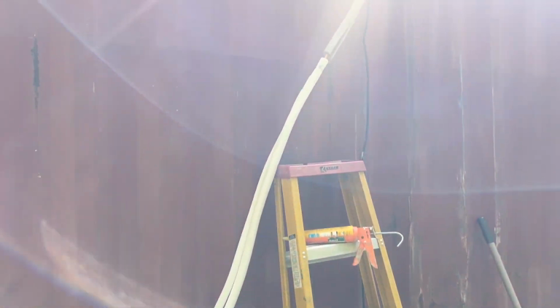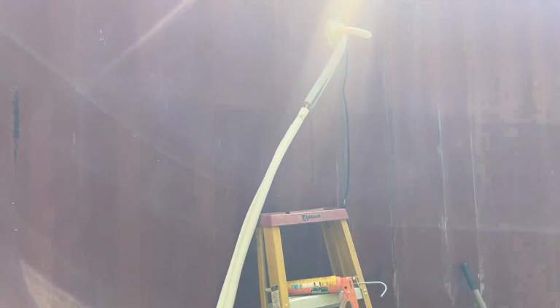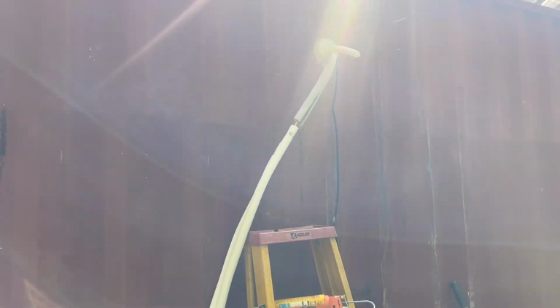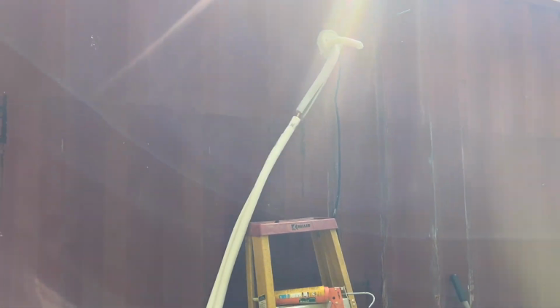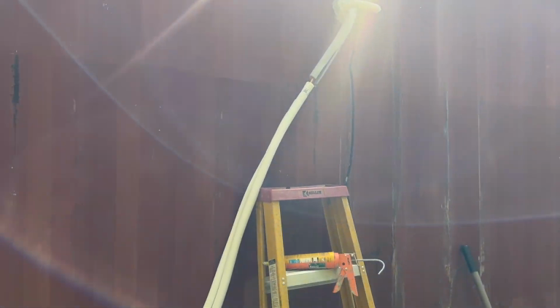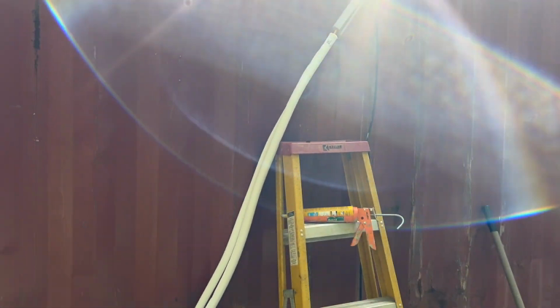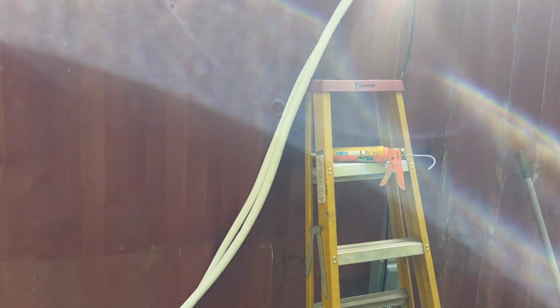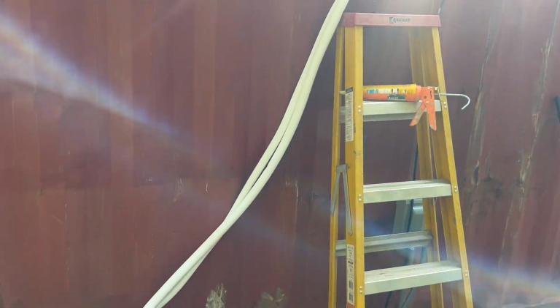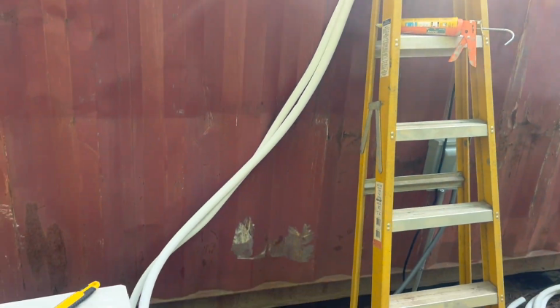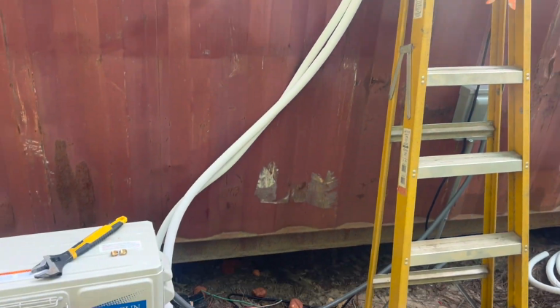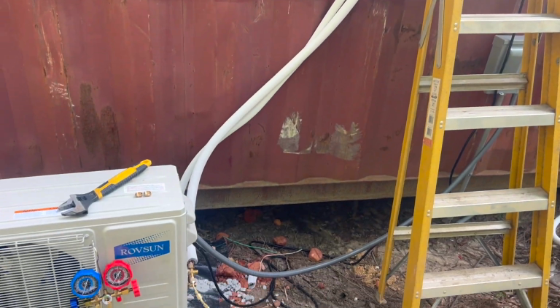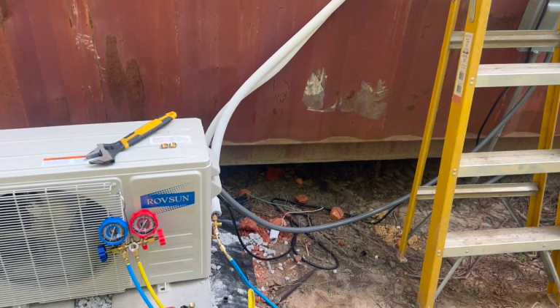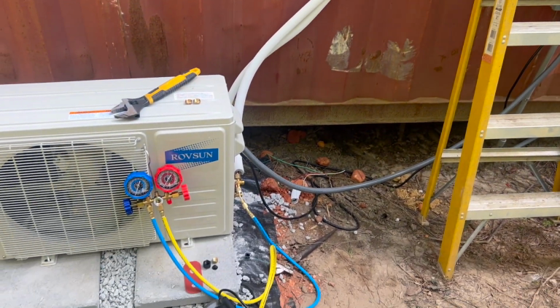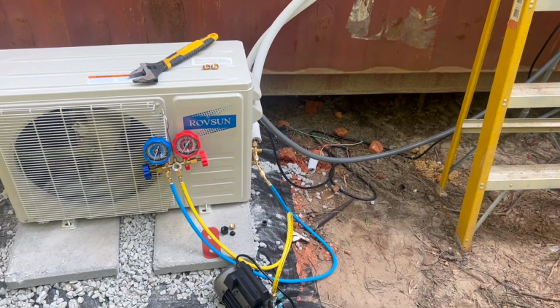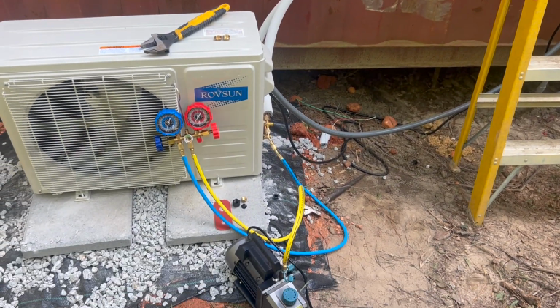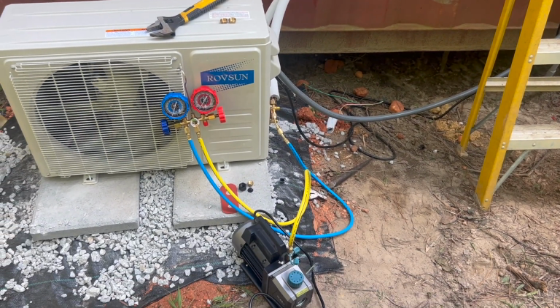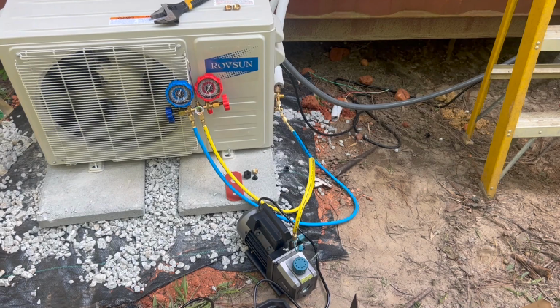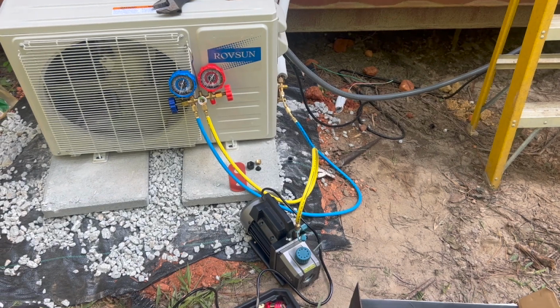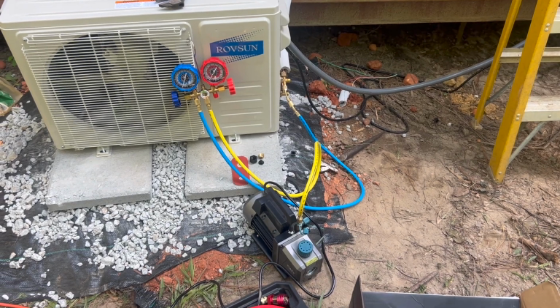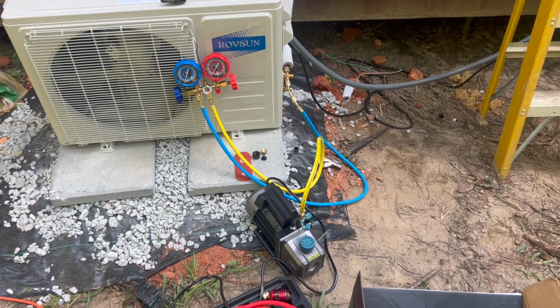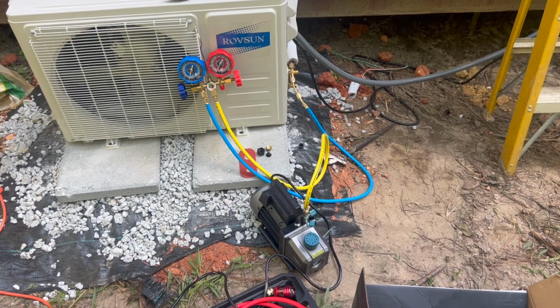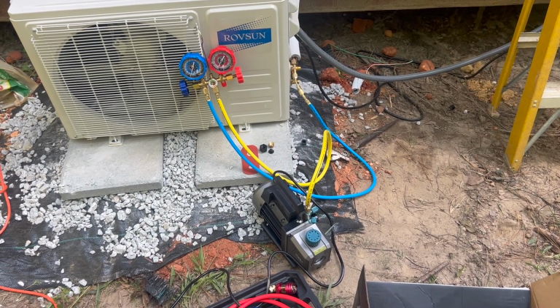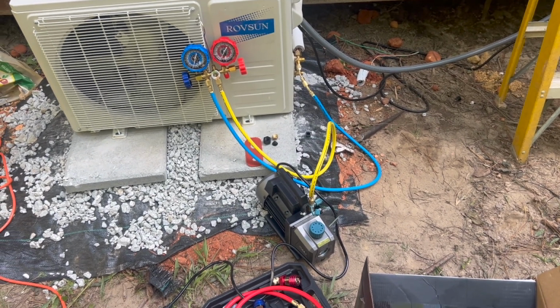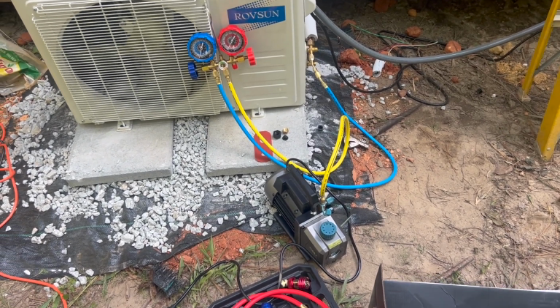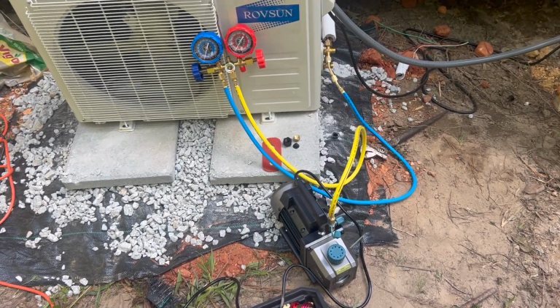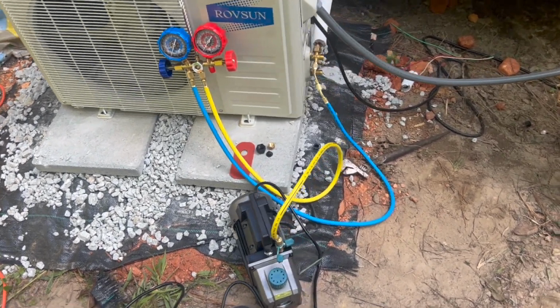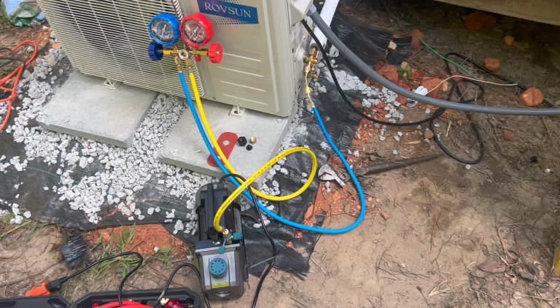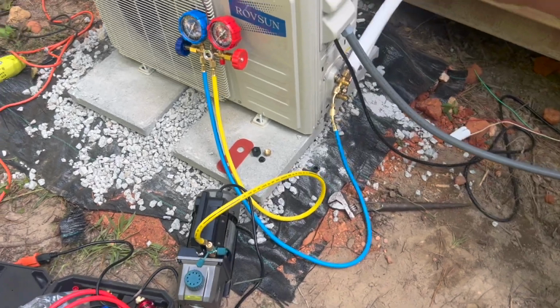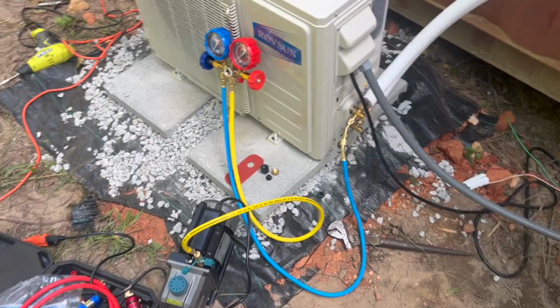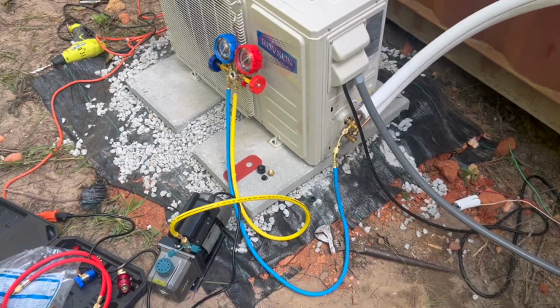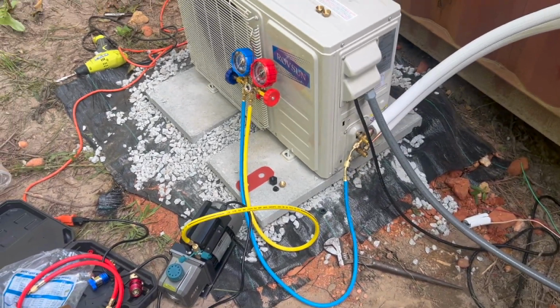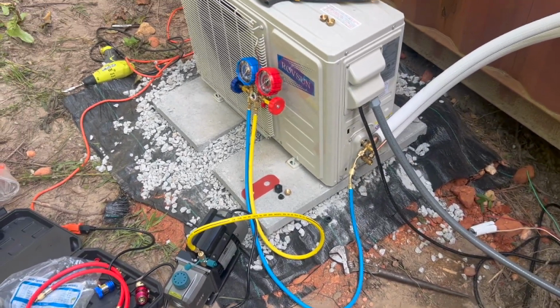This is the Rove Son system hooked up. I'm vacuuming out the lines here, trying to get the system right and checking for leaks — even though it didn't go well, I'll talk about that in a second. I bought the vacuum pump from Amazon and the gauge from Amazon.